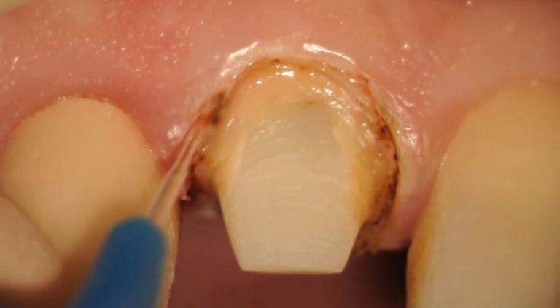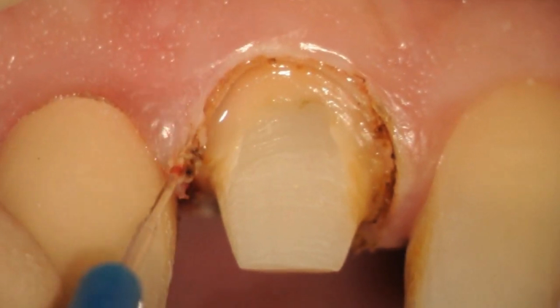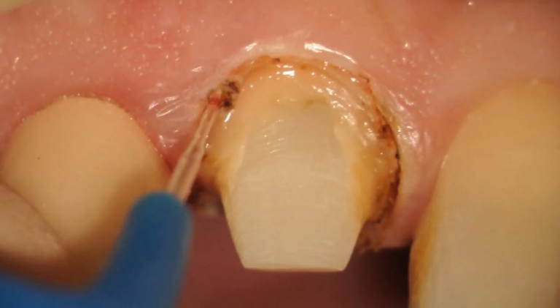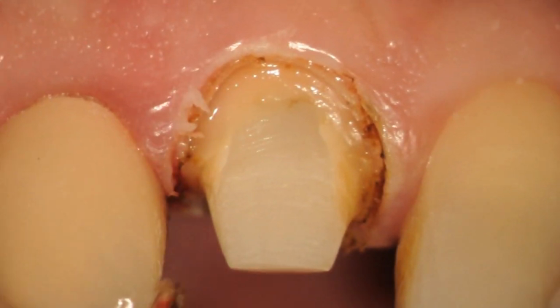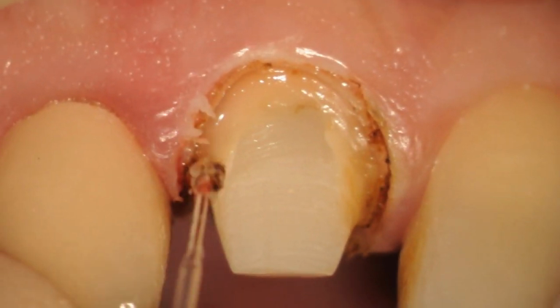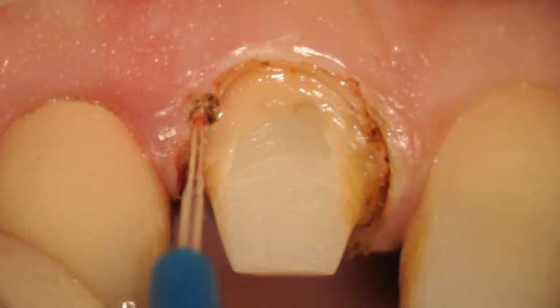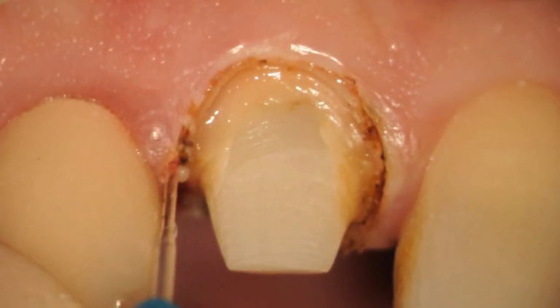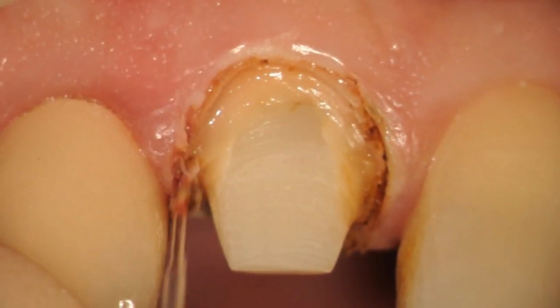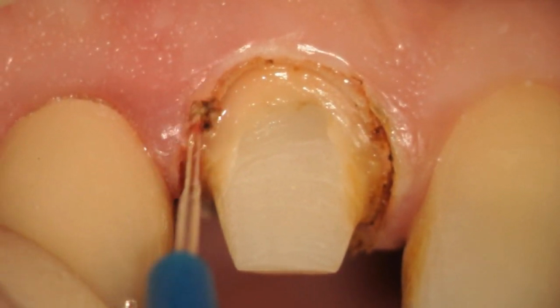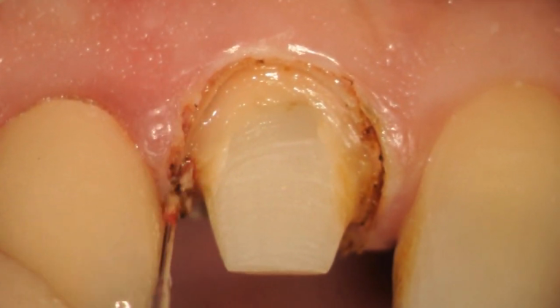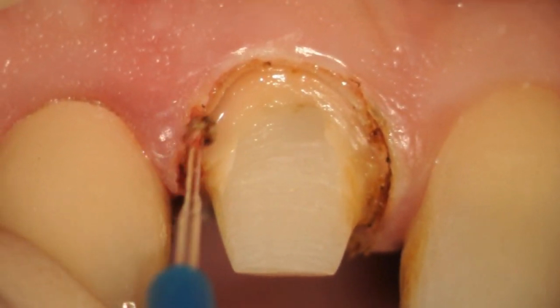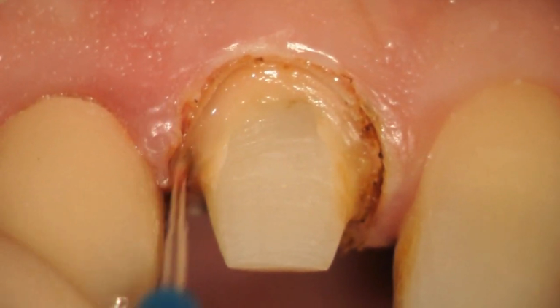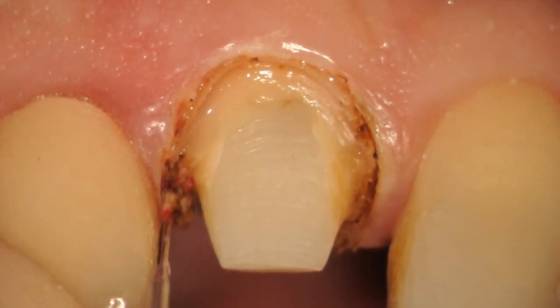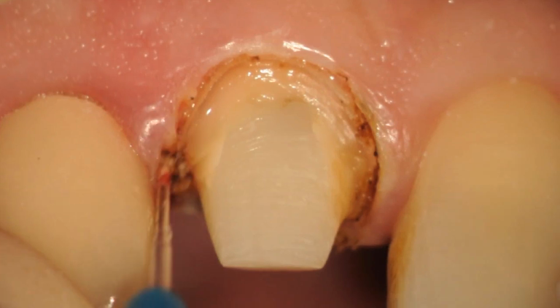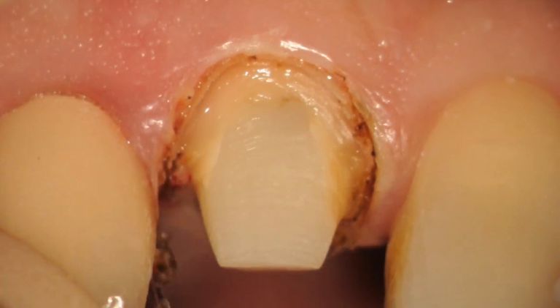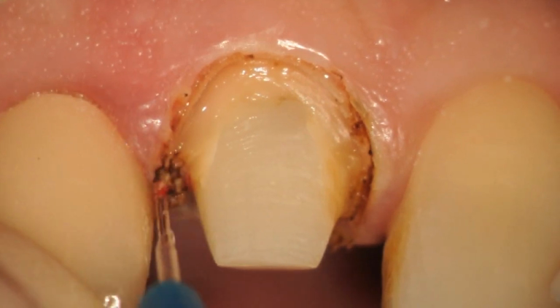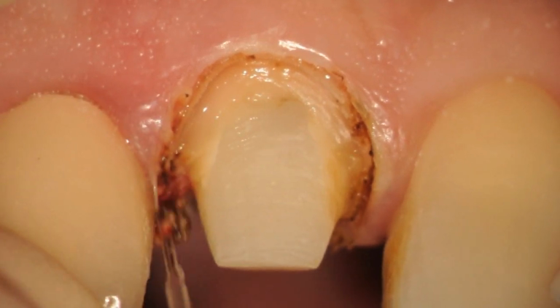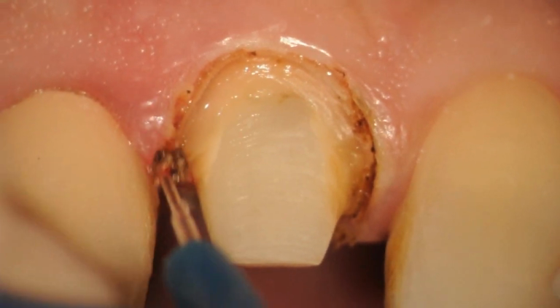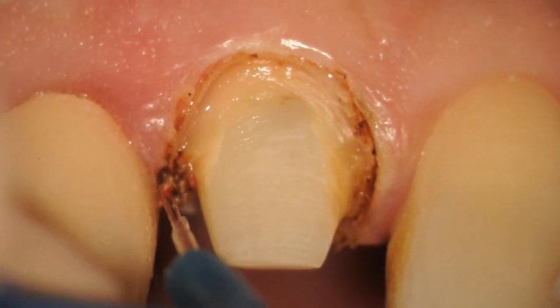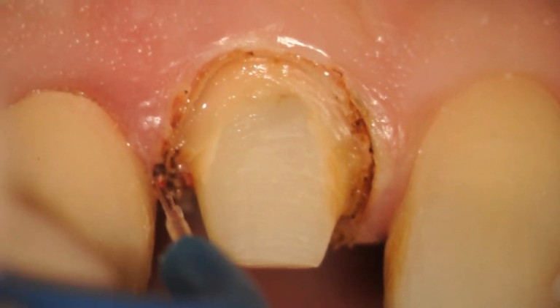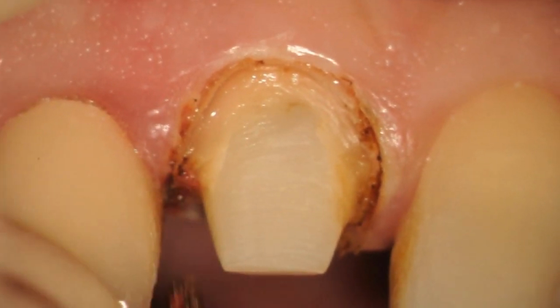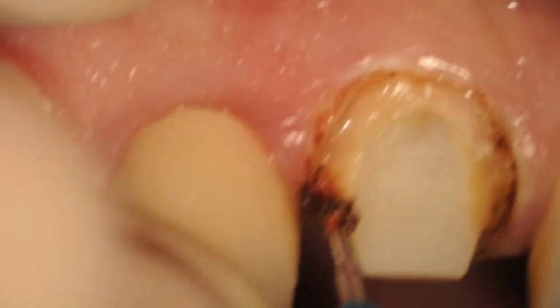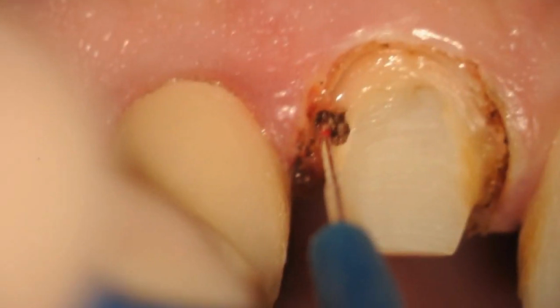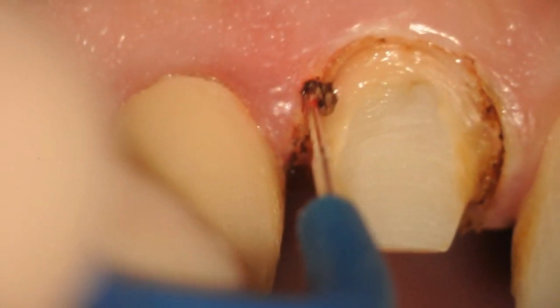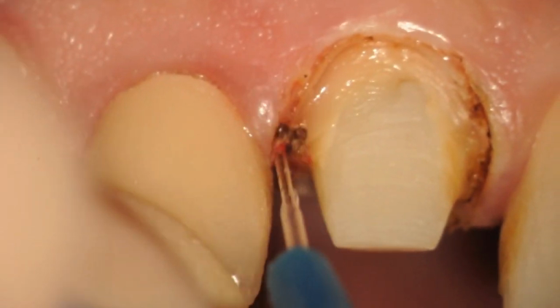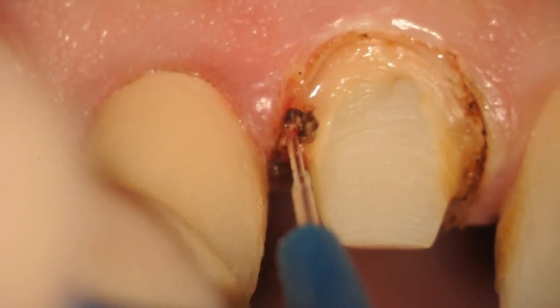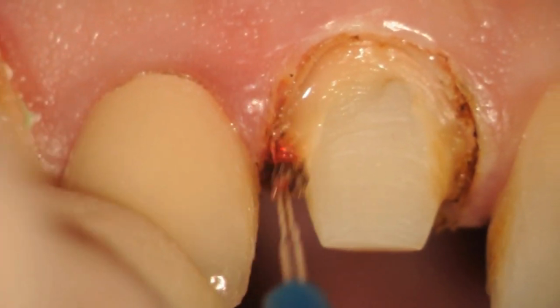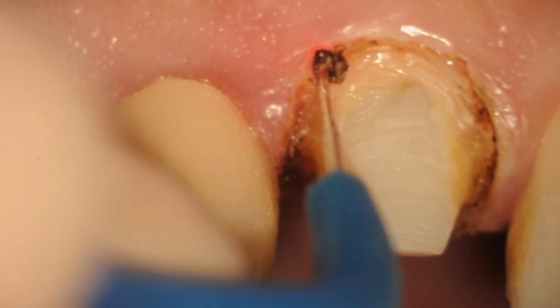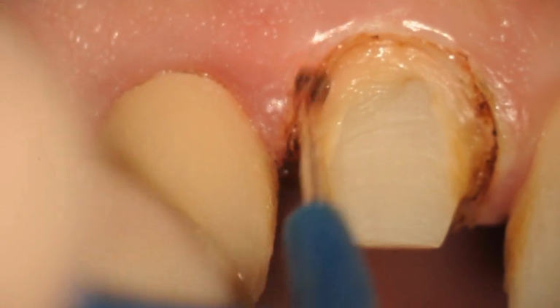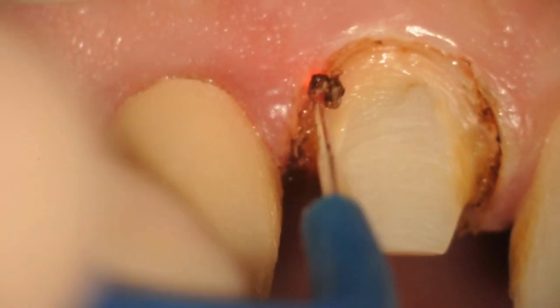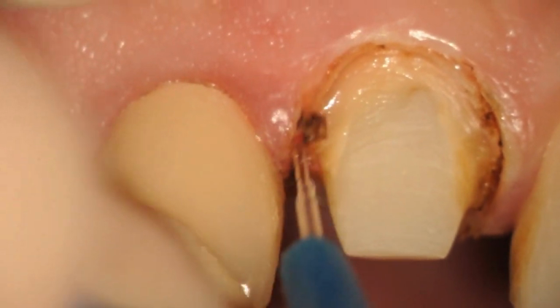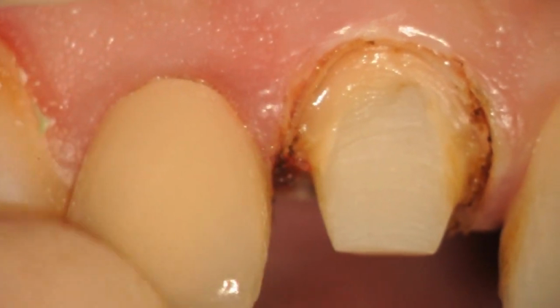You can see the angulation that is used. In this case, the Picasso light disposable tips — a 90-degree tip, 10 millimeters long — were used to create this trough around the tooth.